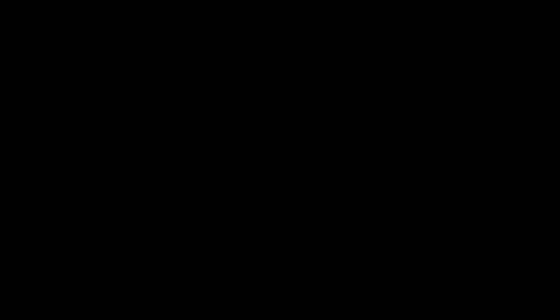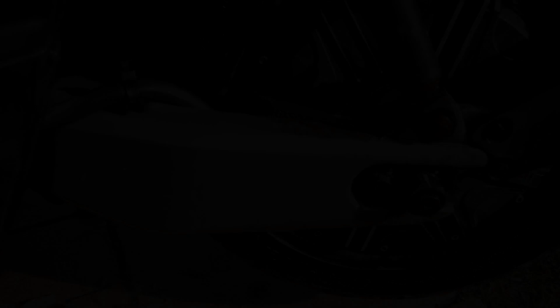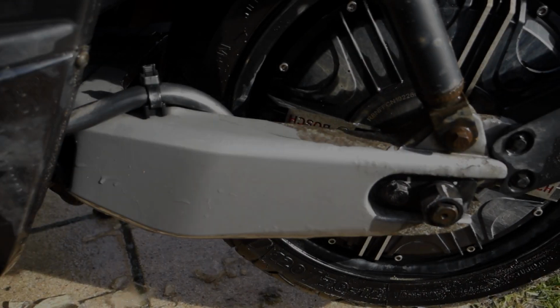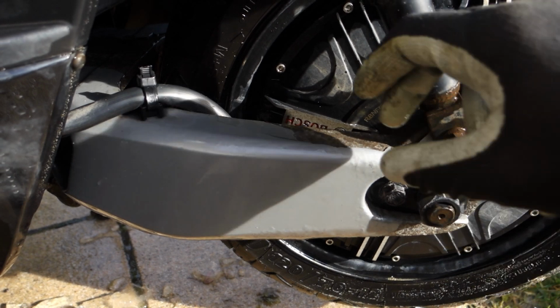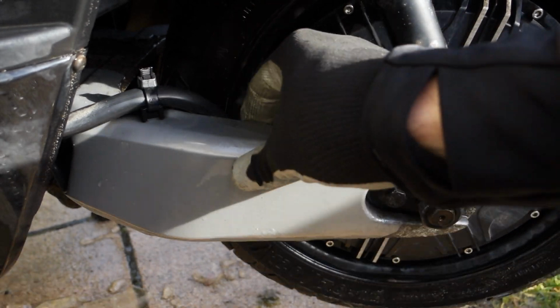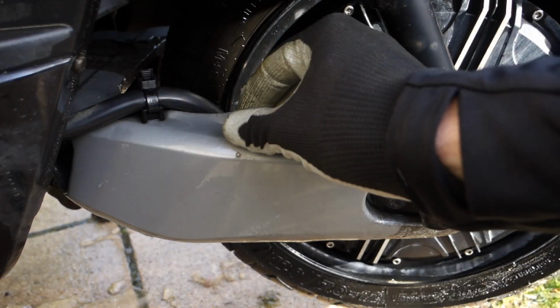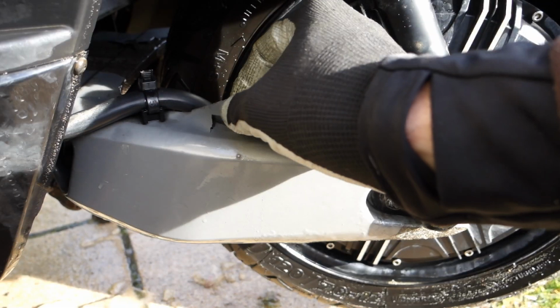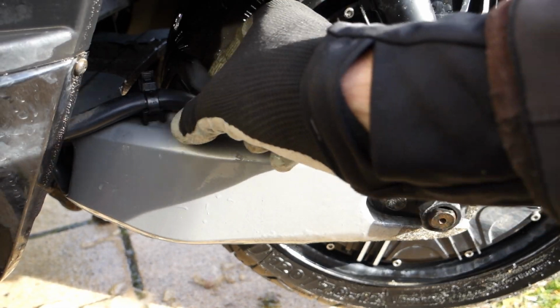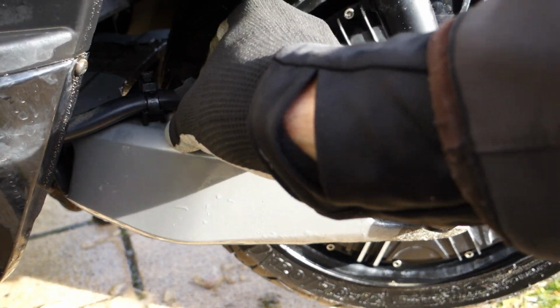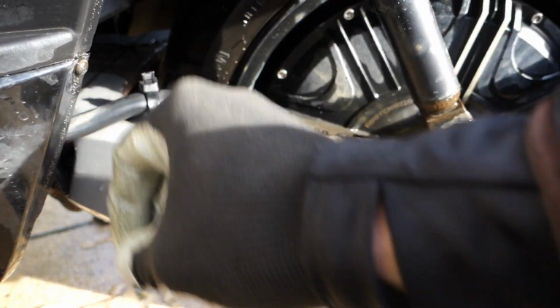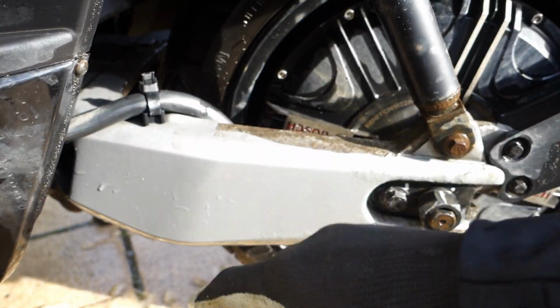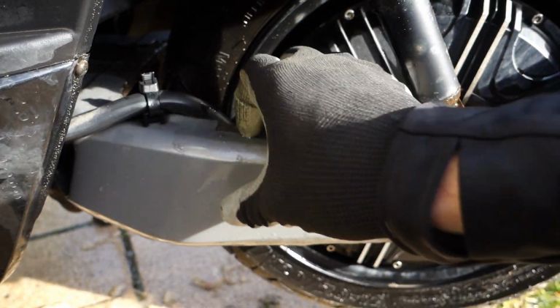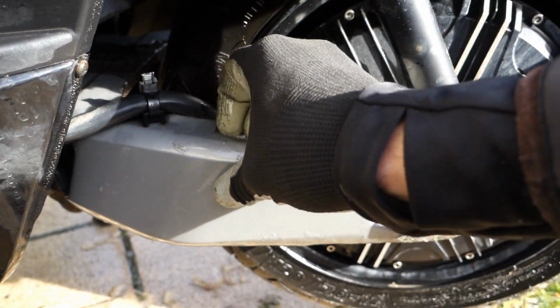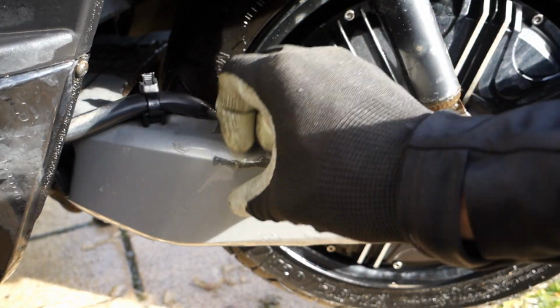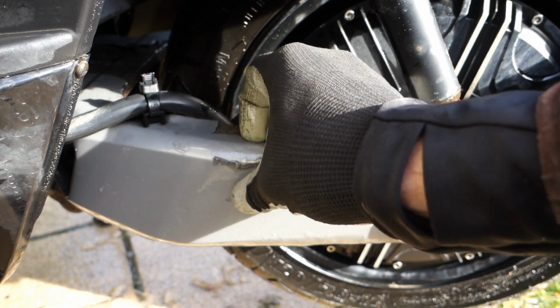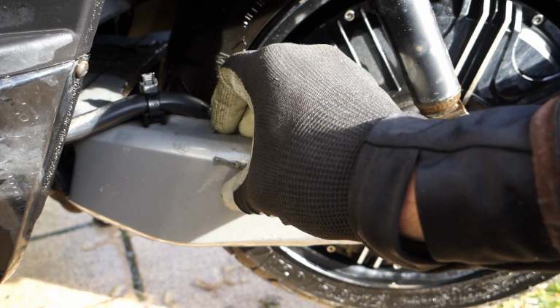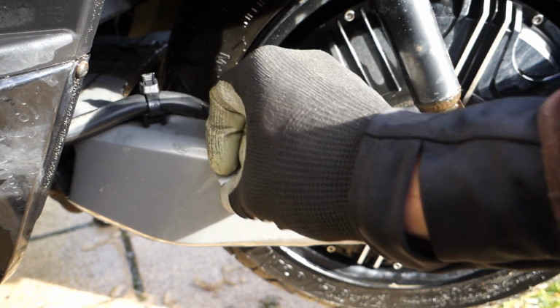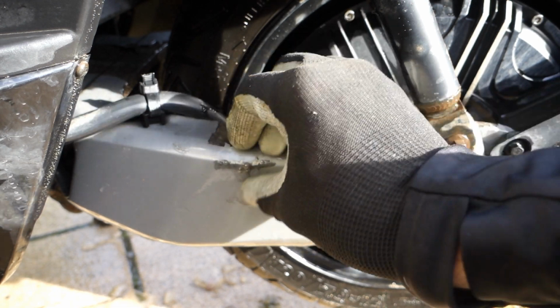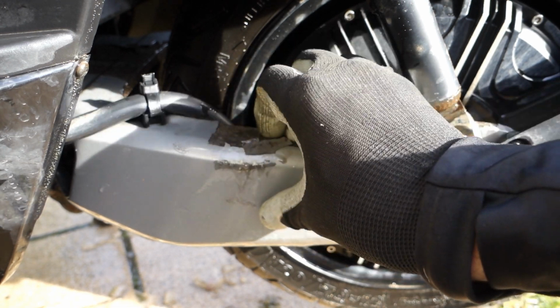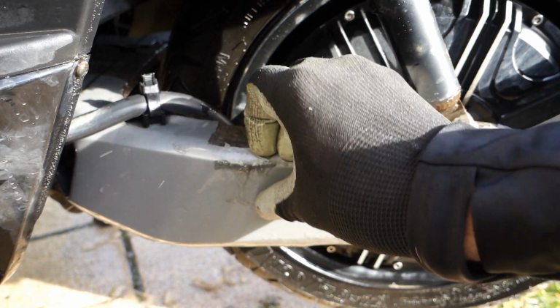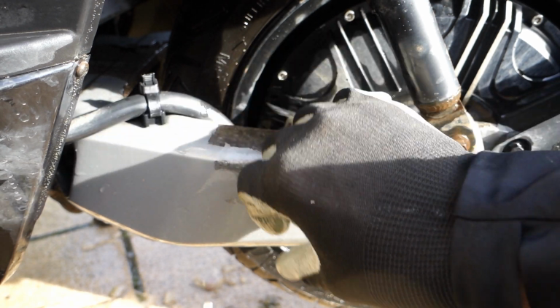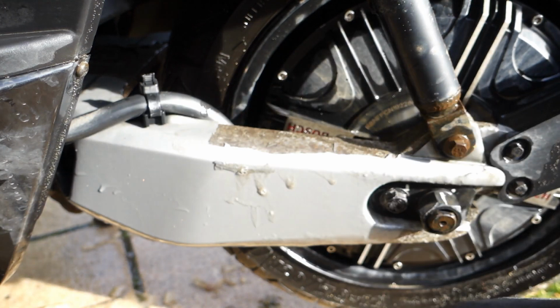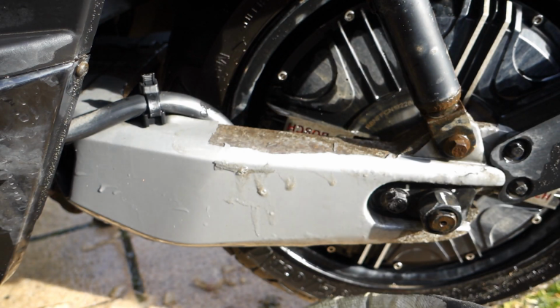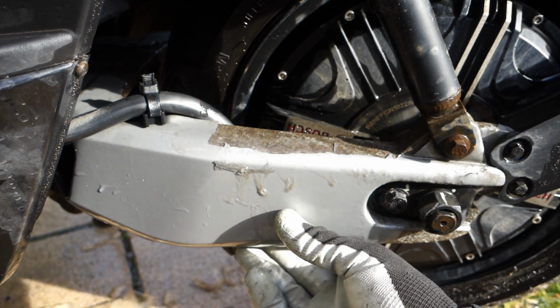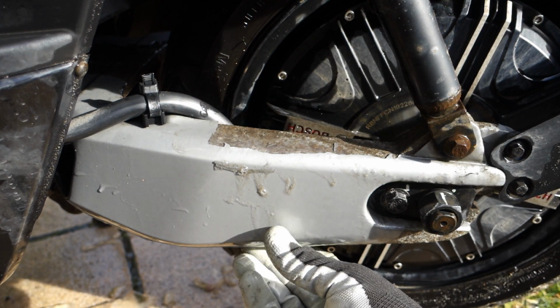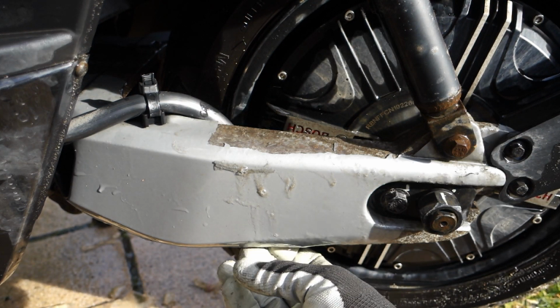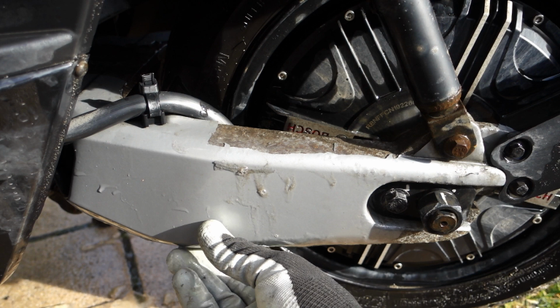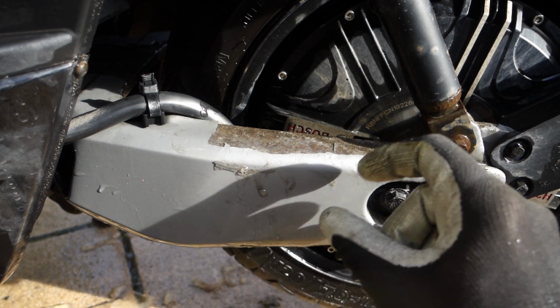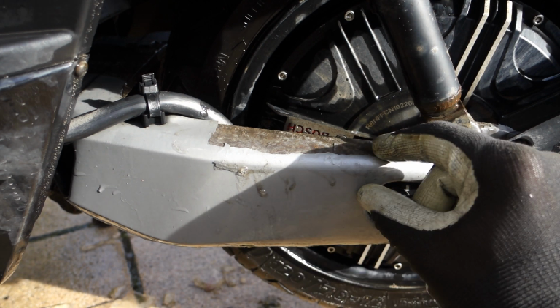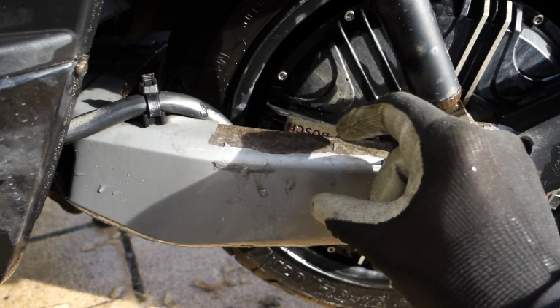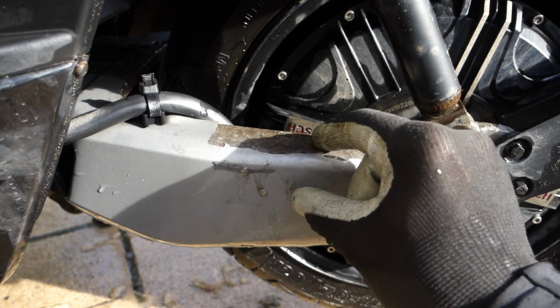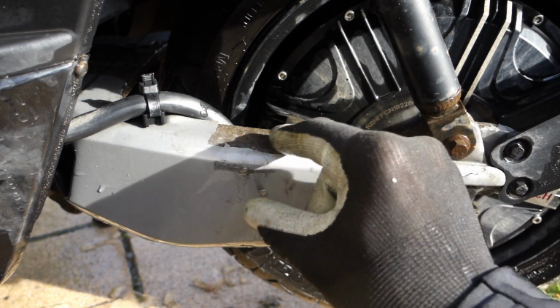The paint keeps falling off from the rear swing. I really wonder why they did not paint it from the inside, and if it would not be better to use the same black paint as is used for the aluminum brake calipers.